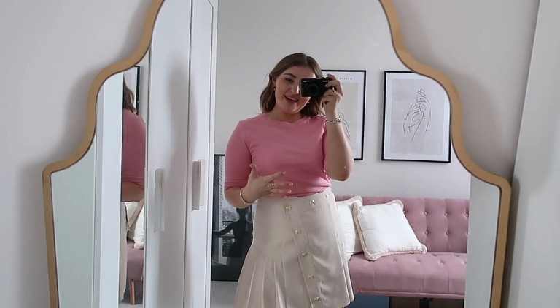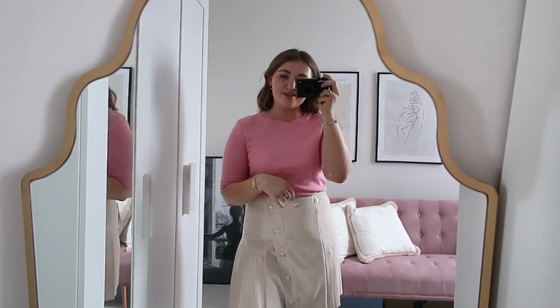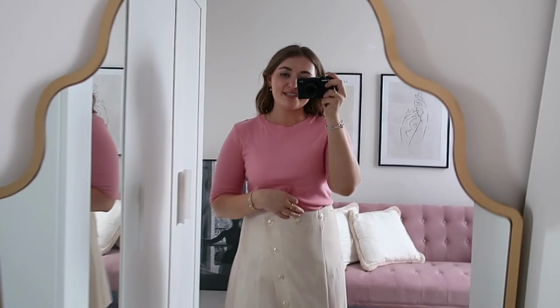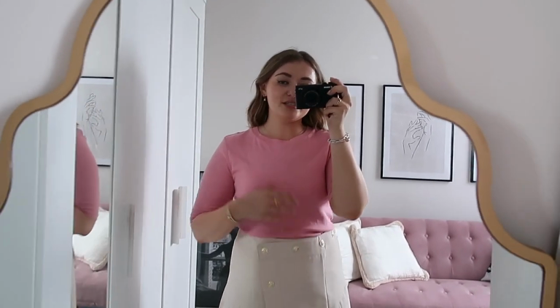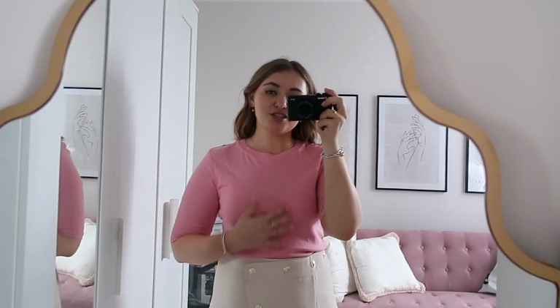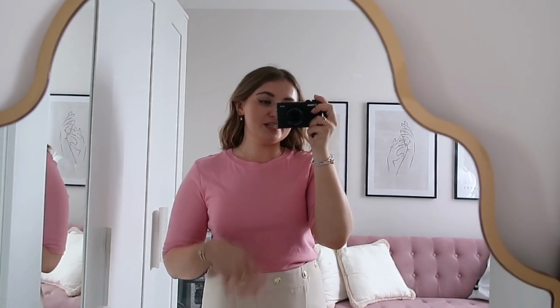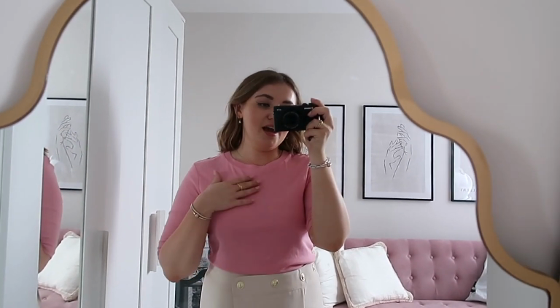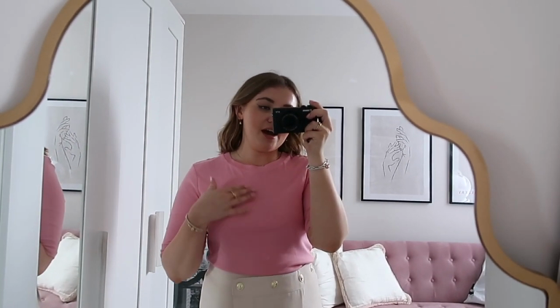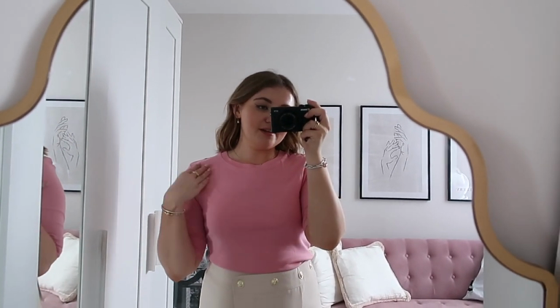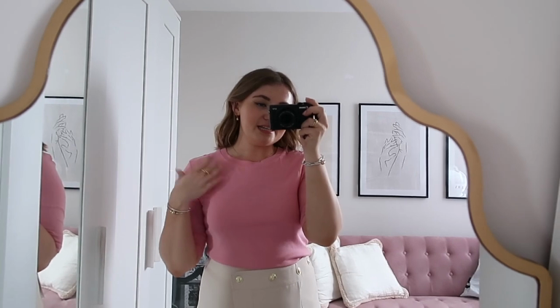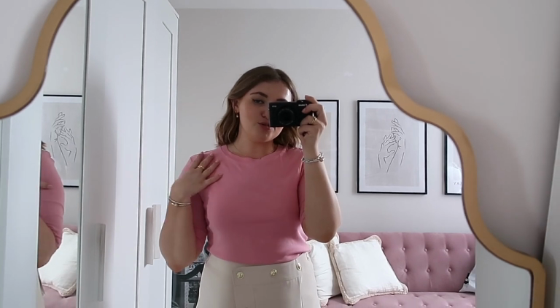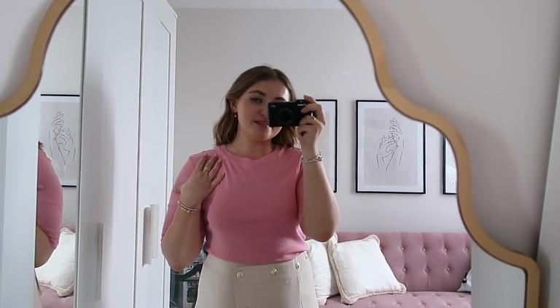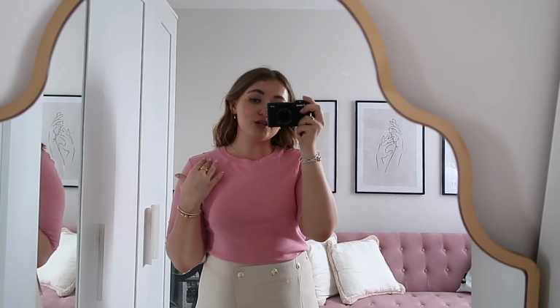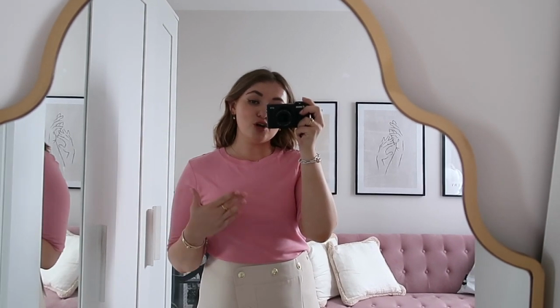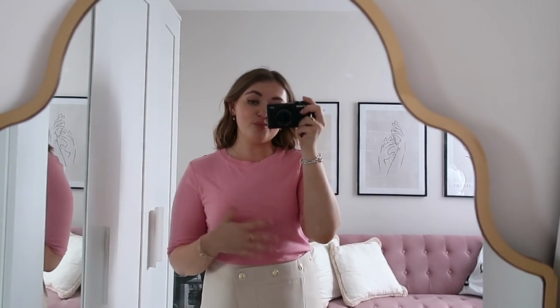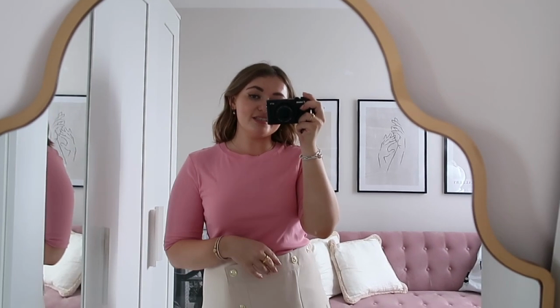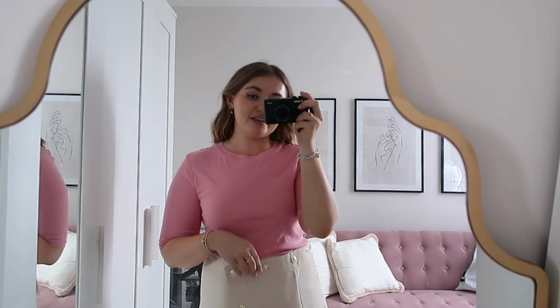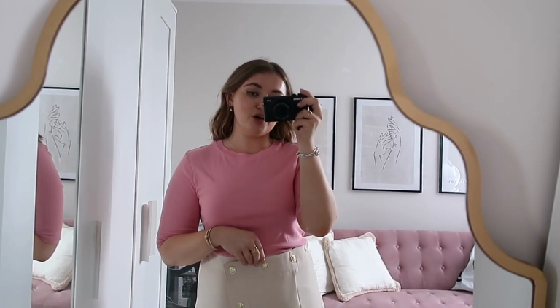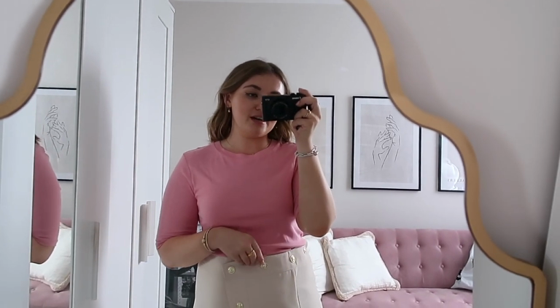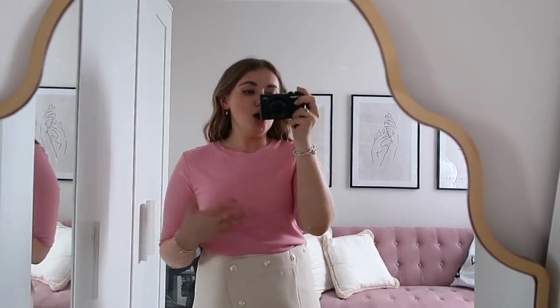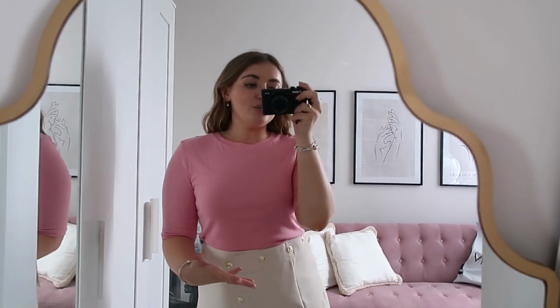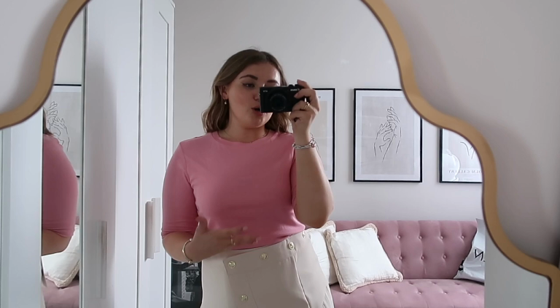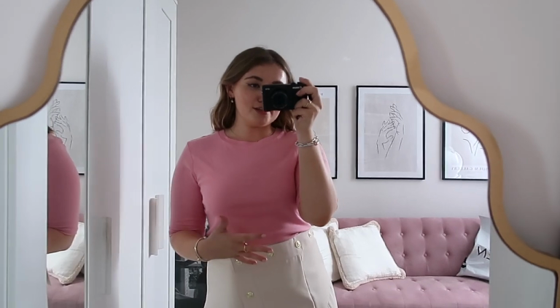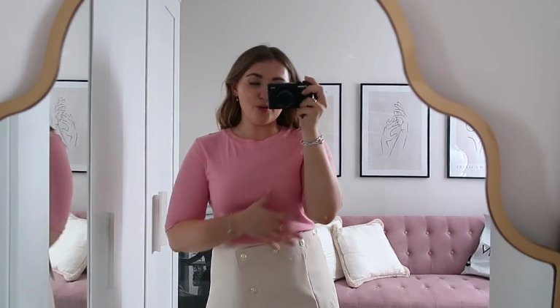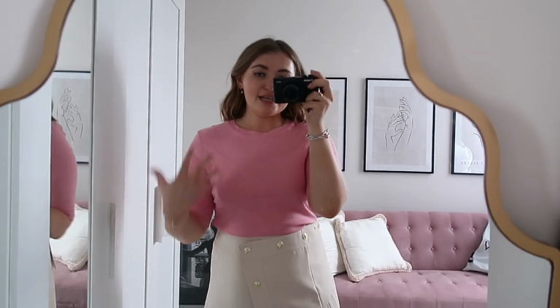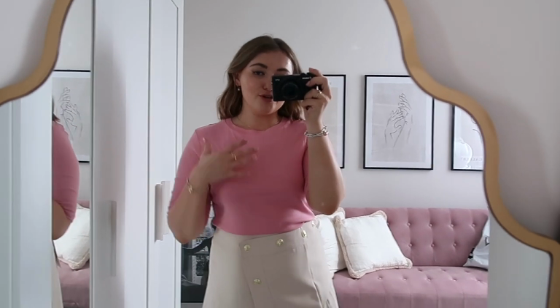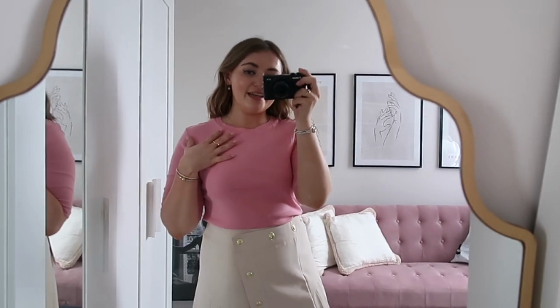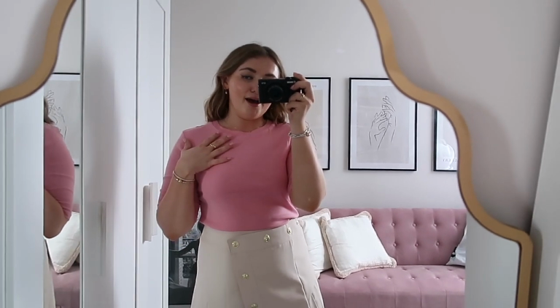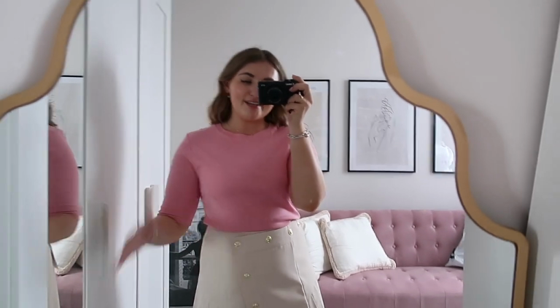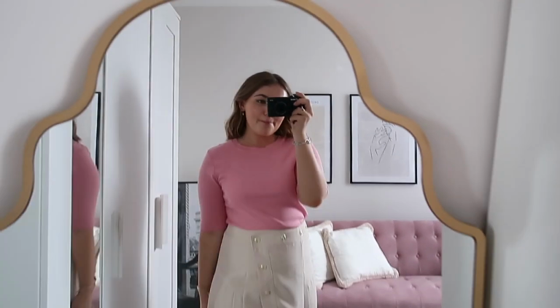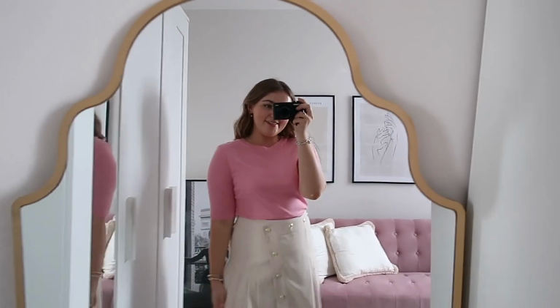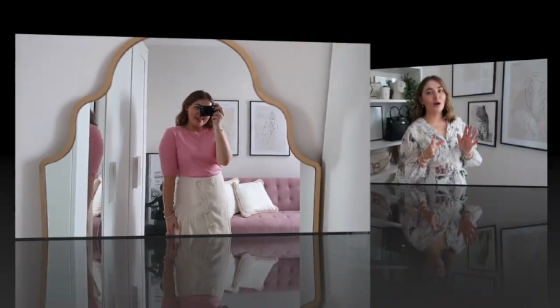It's just such high quality. The Karen Millen tees are just always made so well - this is the kind of thing that I know isn't going to ruin in the wash or bubble. Big fan of it.